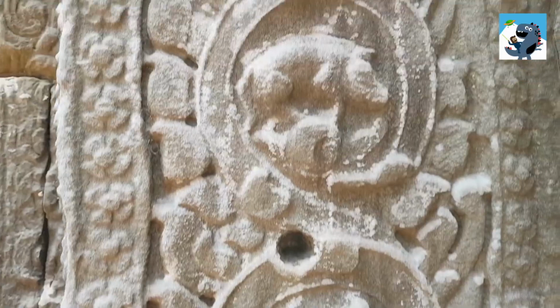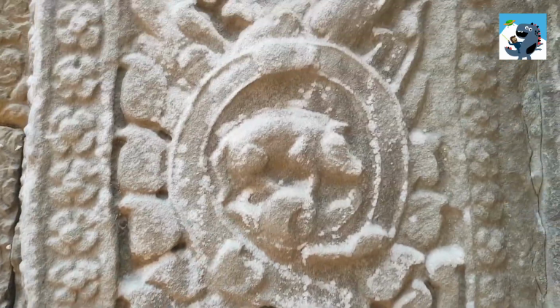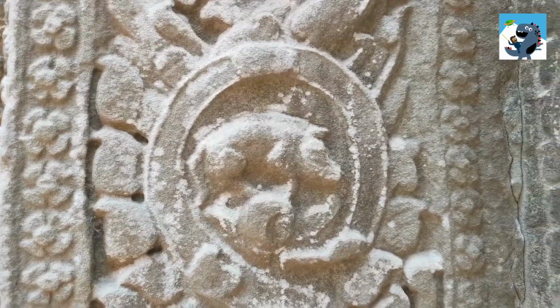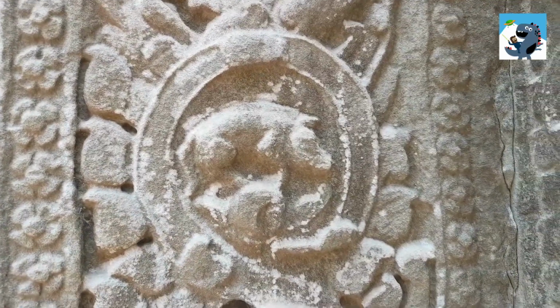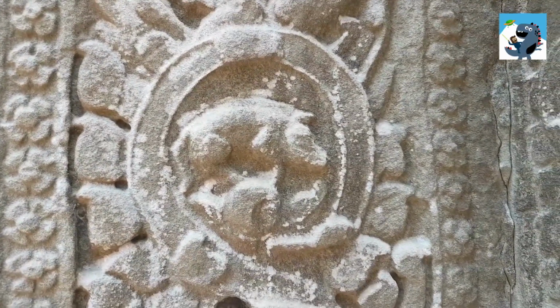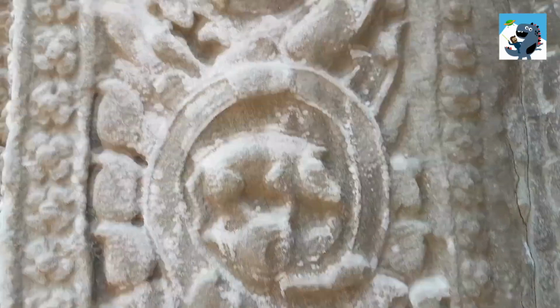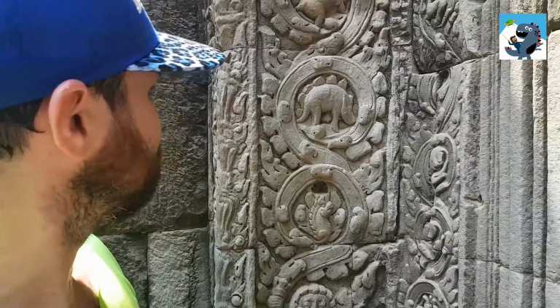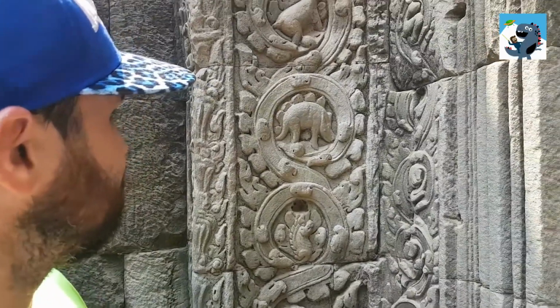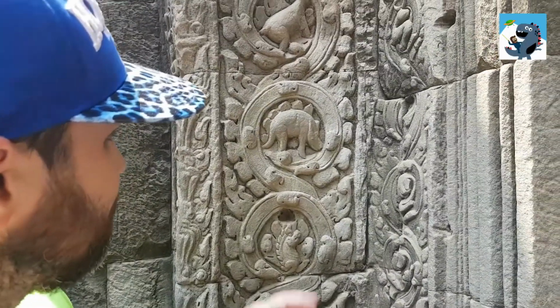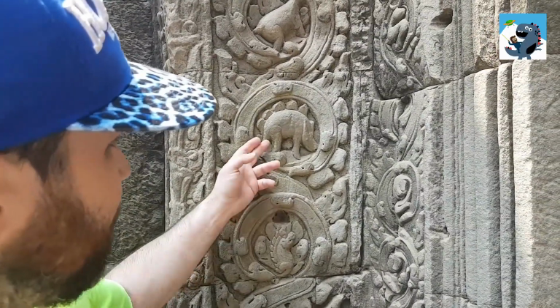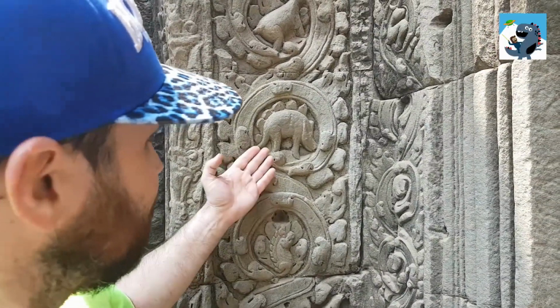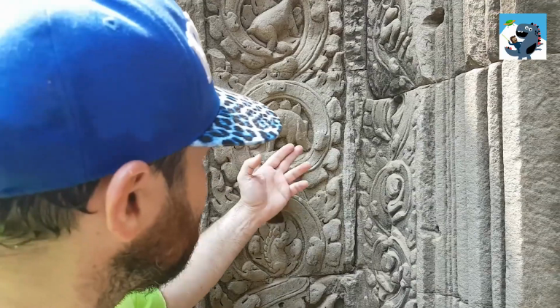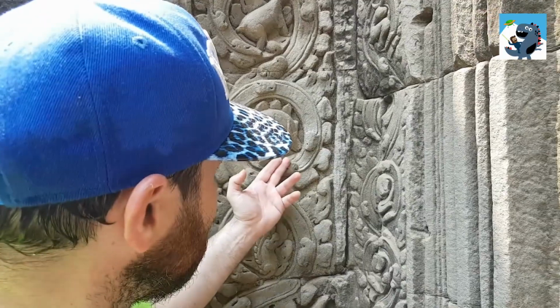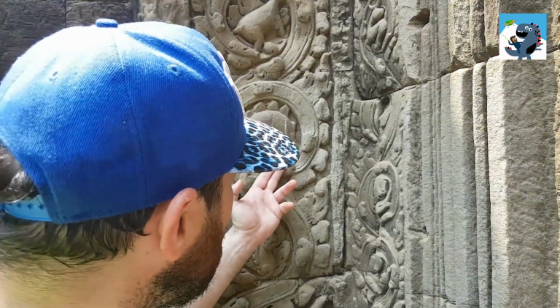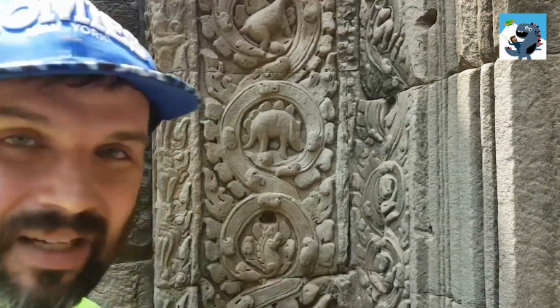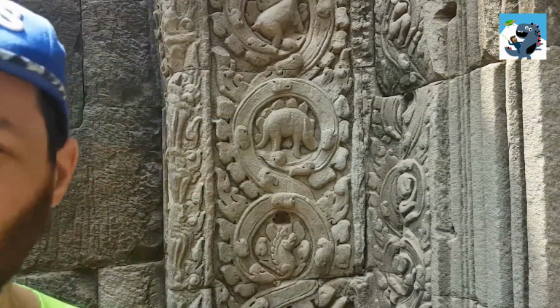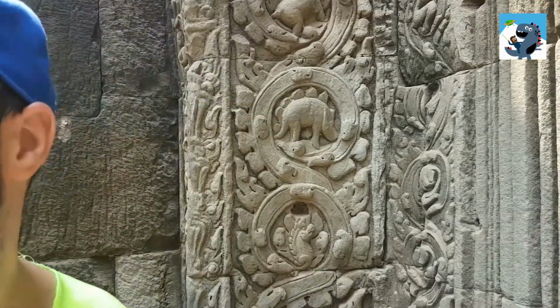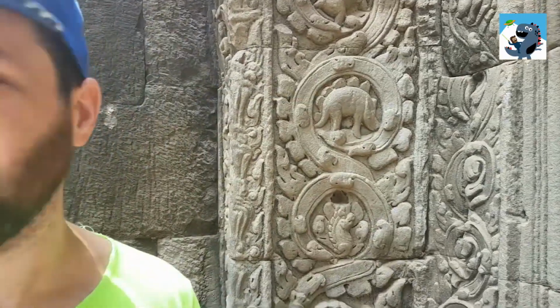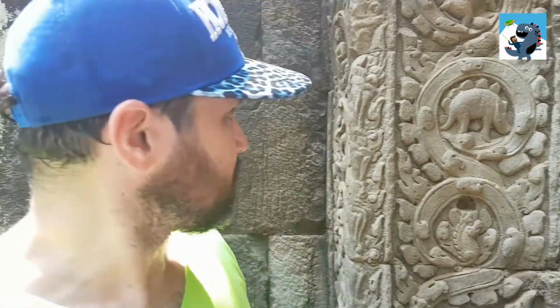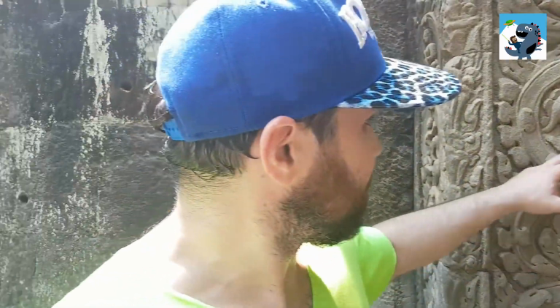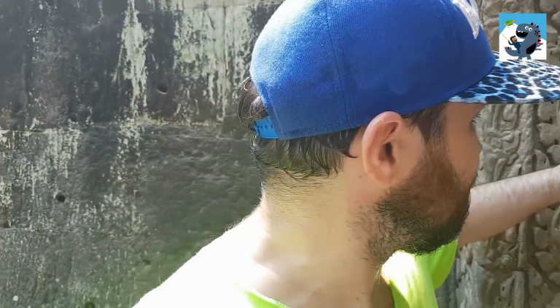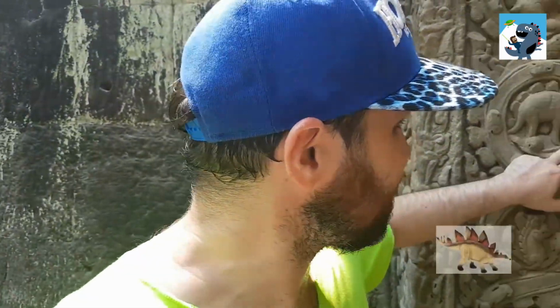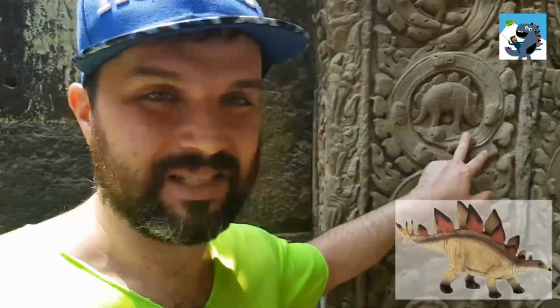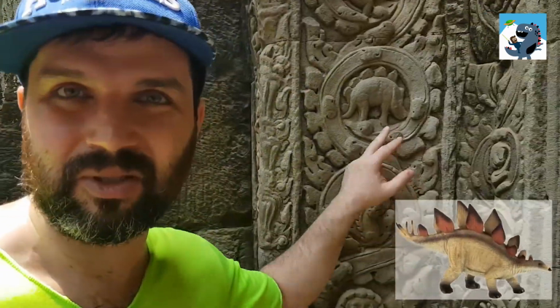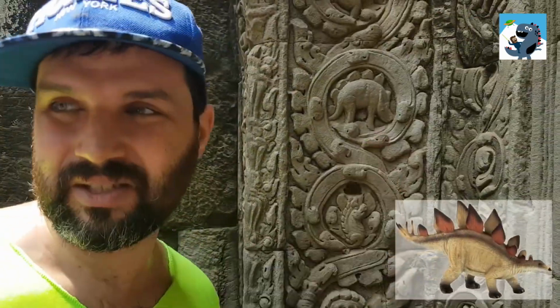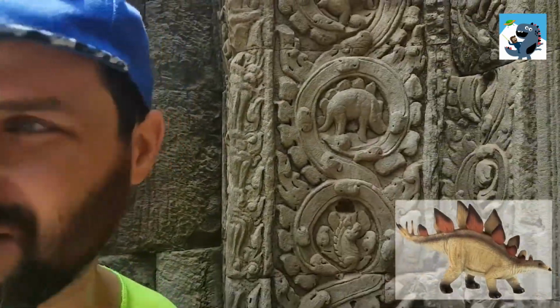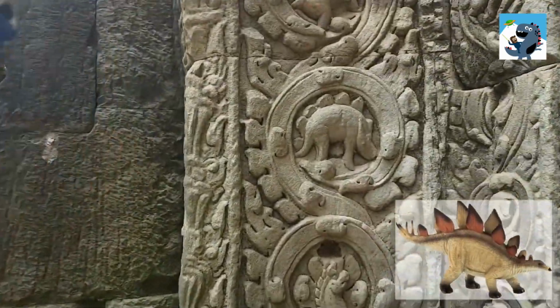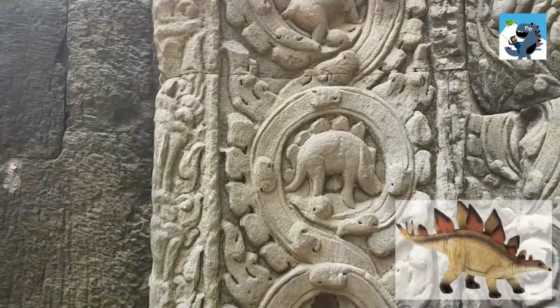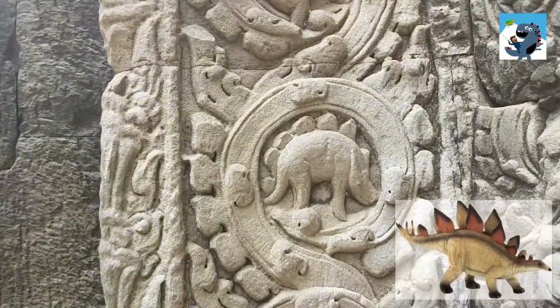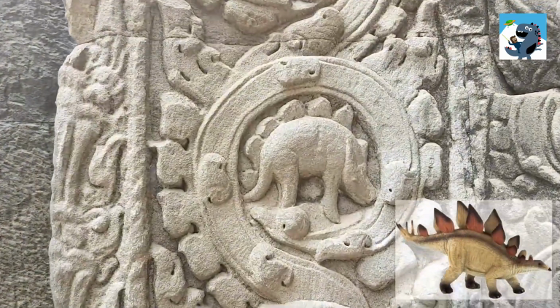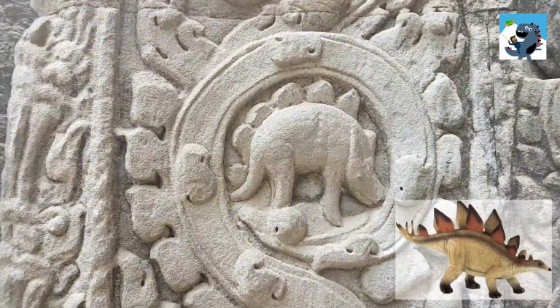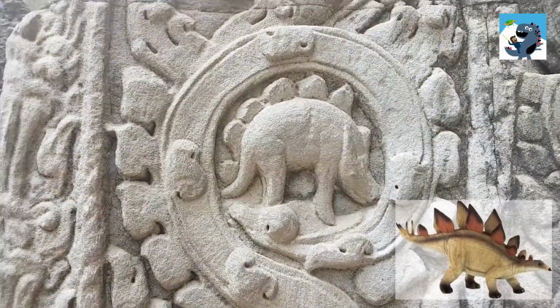Exactly. Georgi Sokolov believes it's just petals of a lotus flower, and this here could be some kind of rhino or another animal. If you compare this to a reconstructed image of a real stegosaurus, you'll see that this doesn't look like one at all.